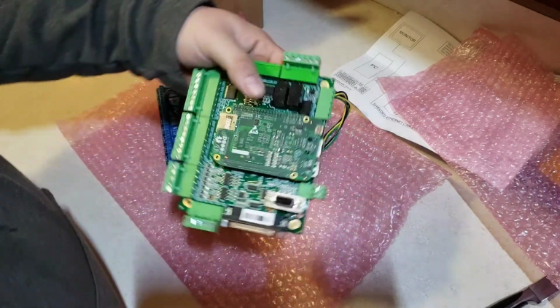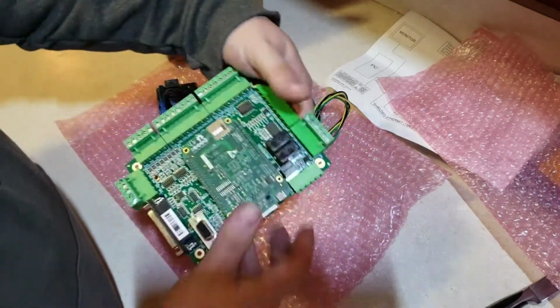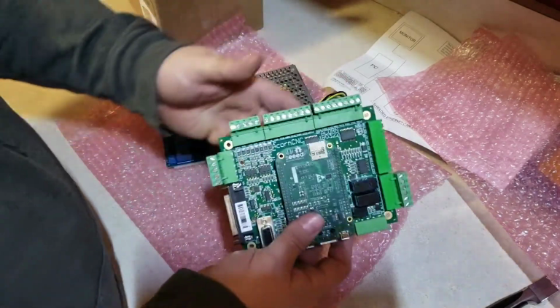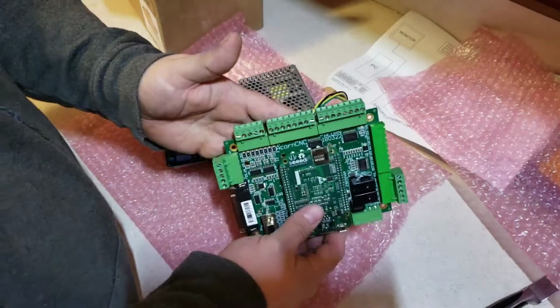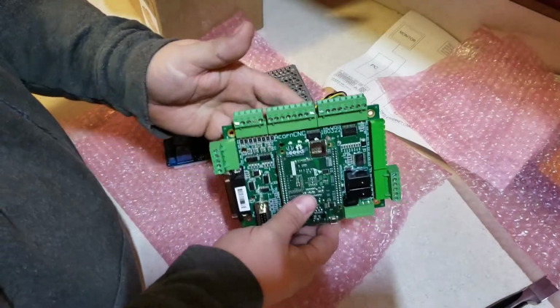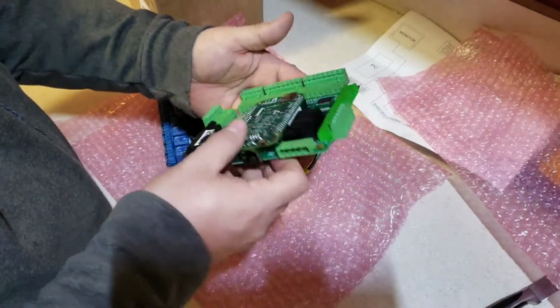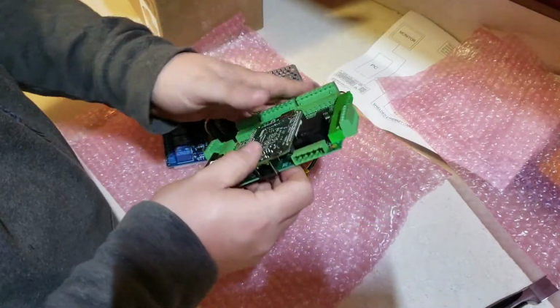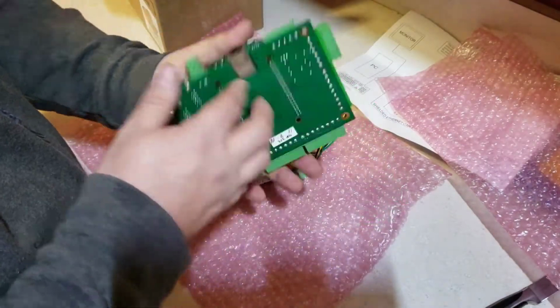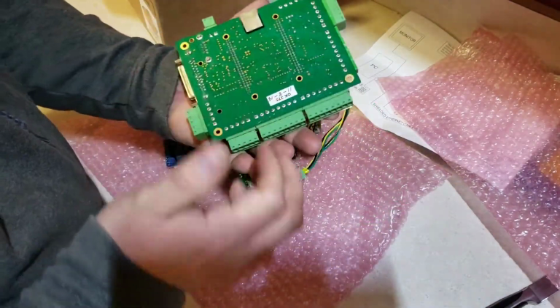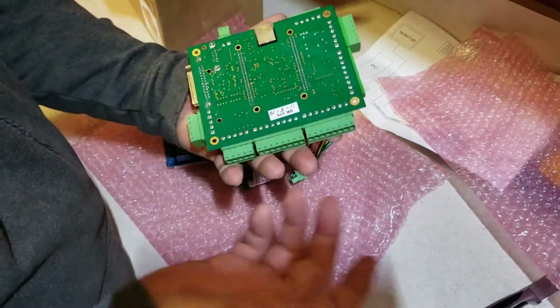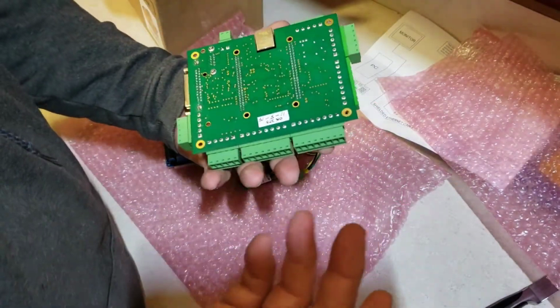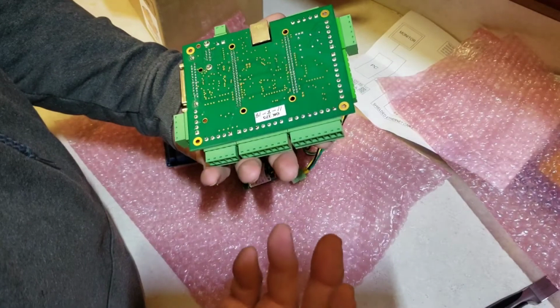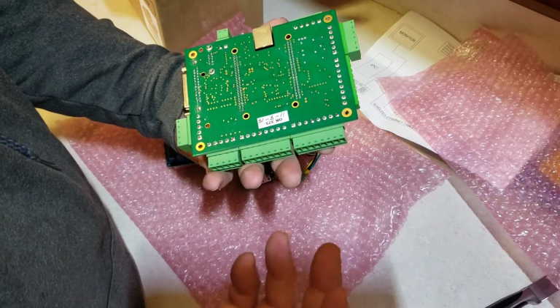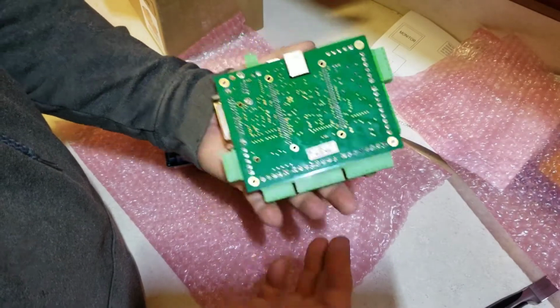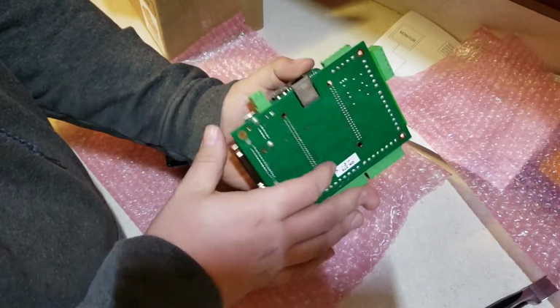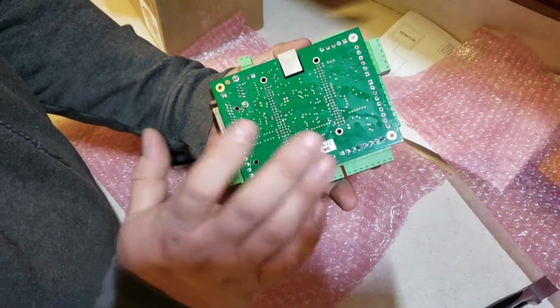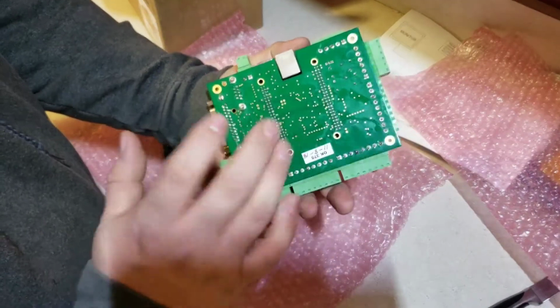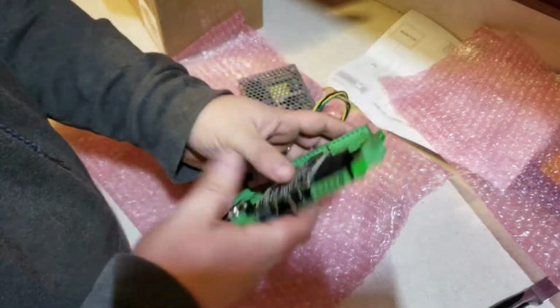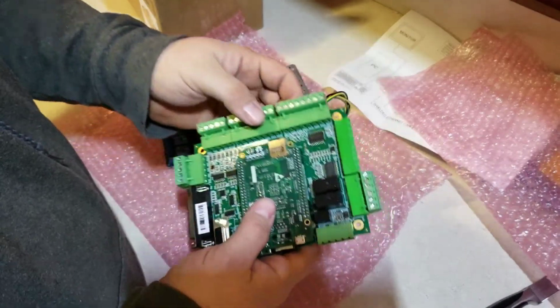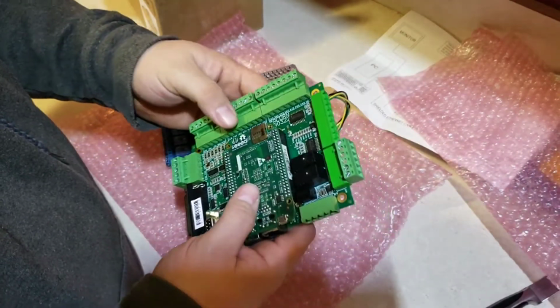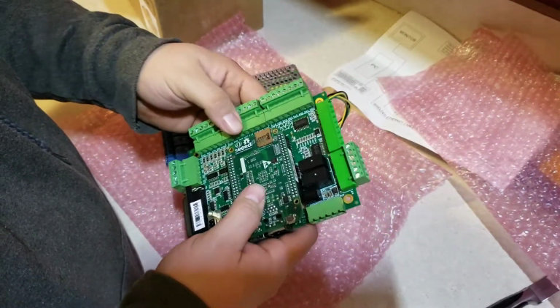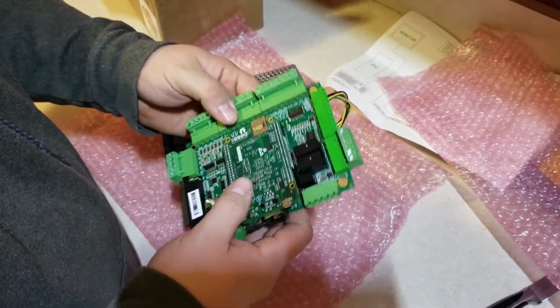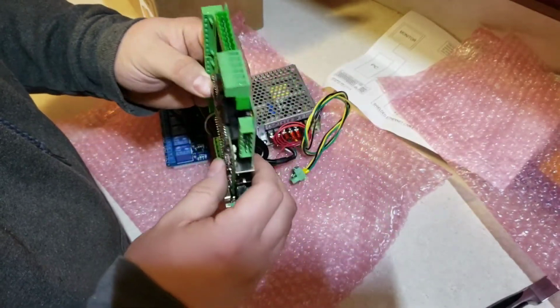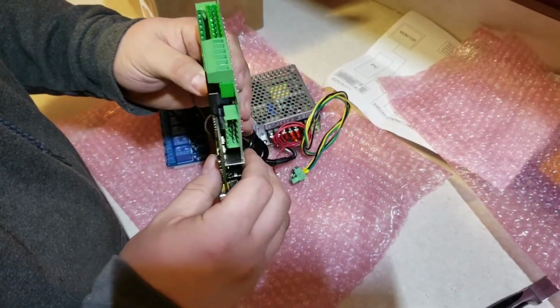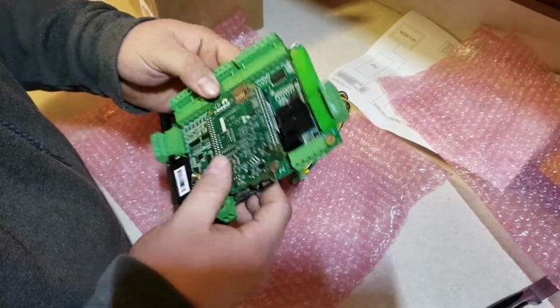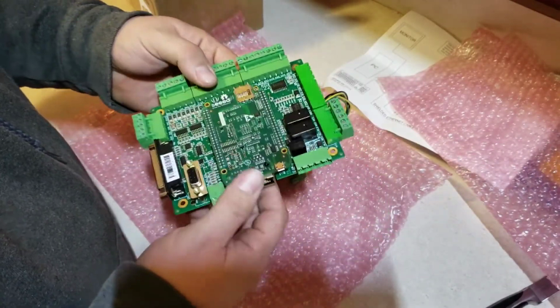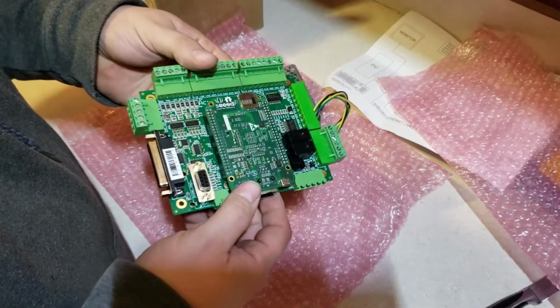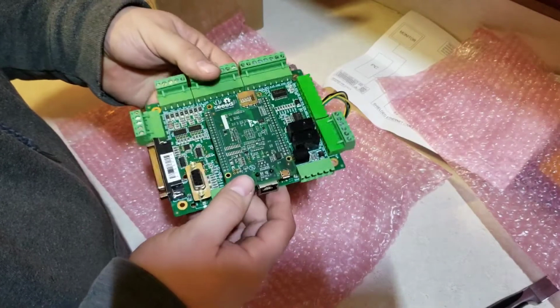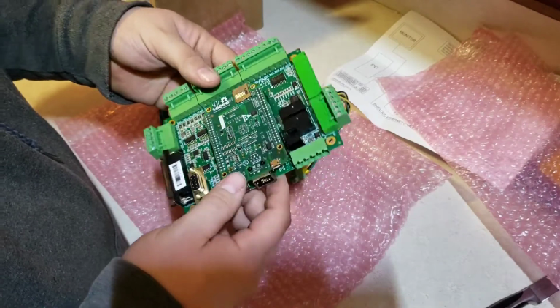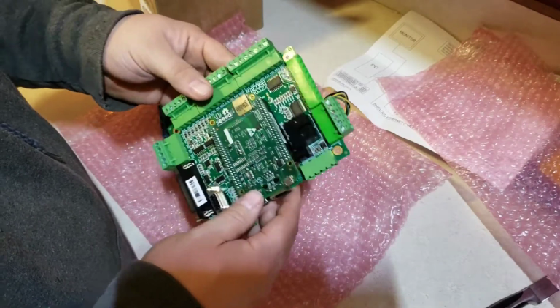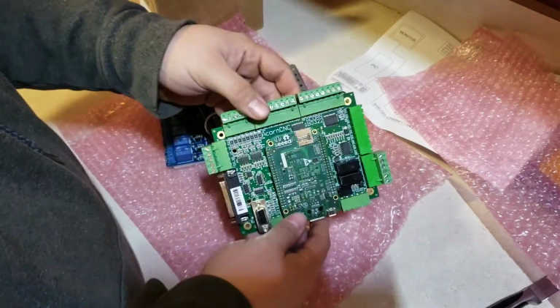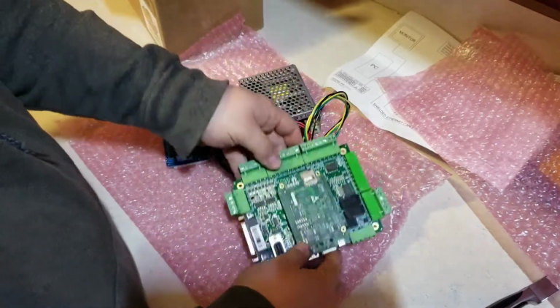Just wanted to show this off — that's pretty much it. Look for more videos to follow getting this installed and up and running. I'm pretty excited, hope you guys are too. Thanks for watching.